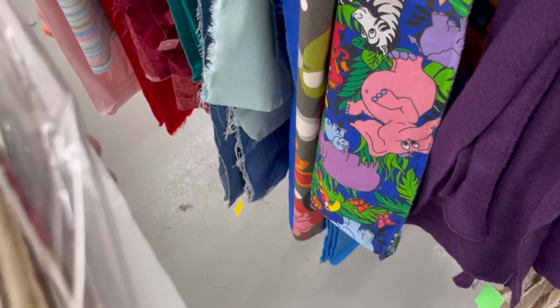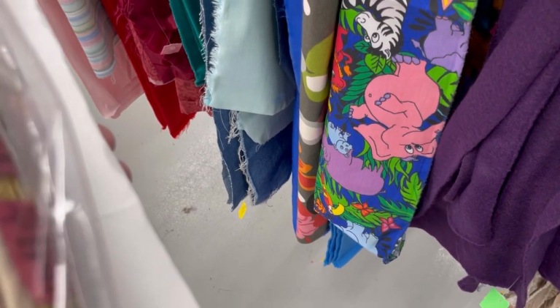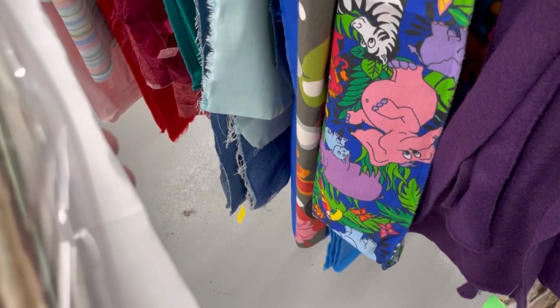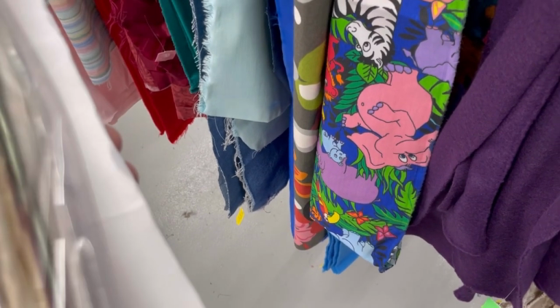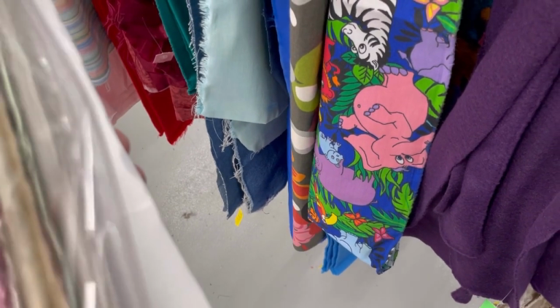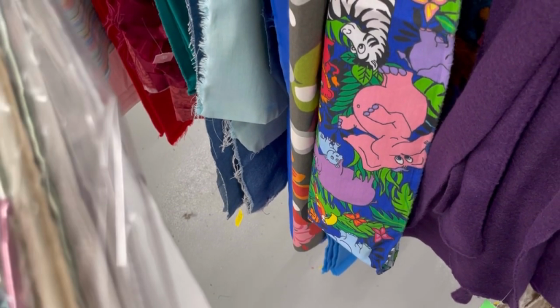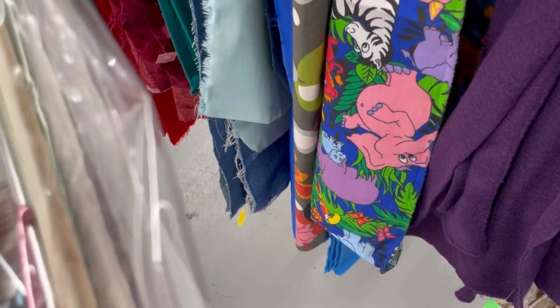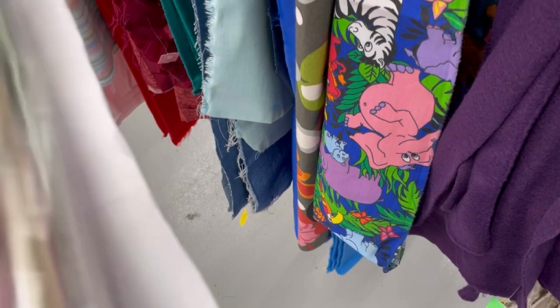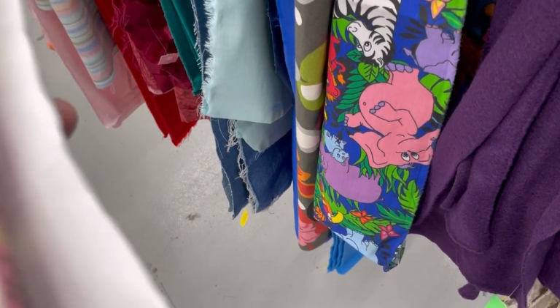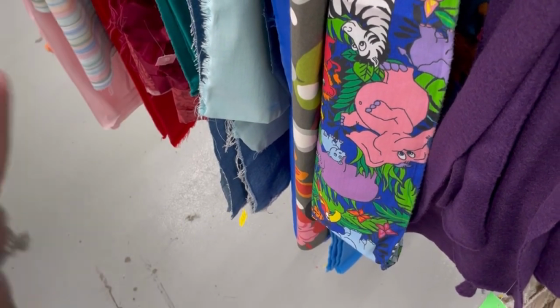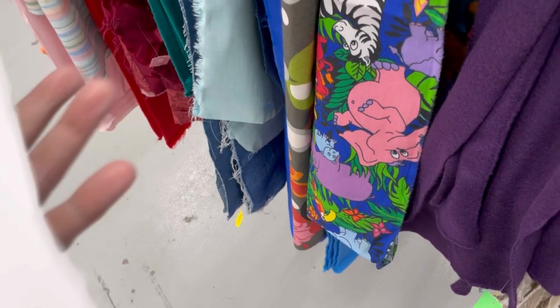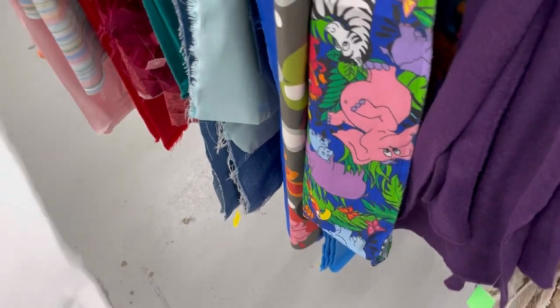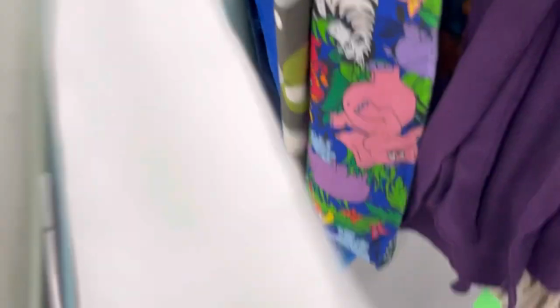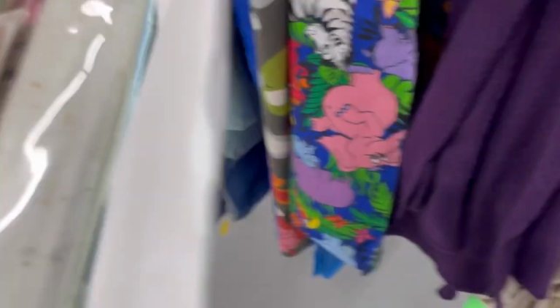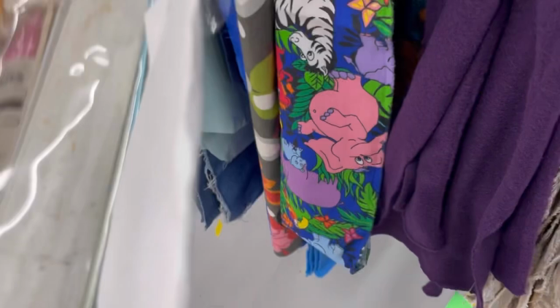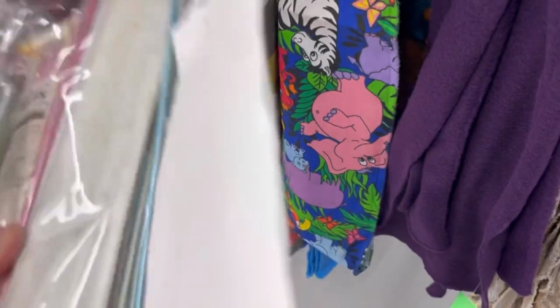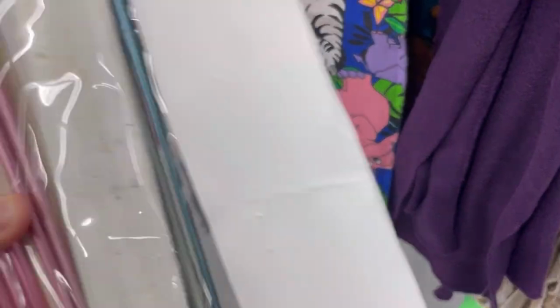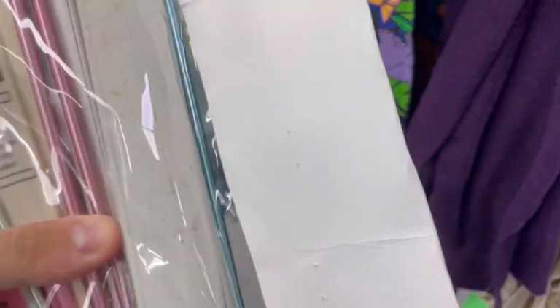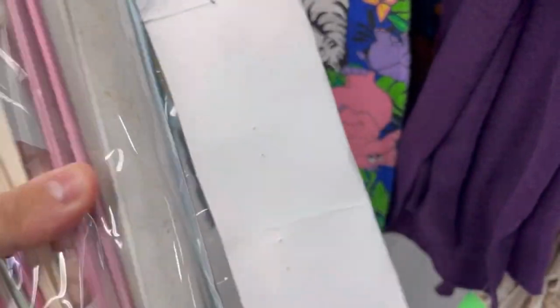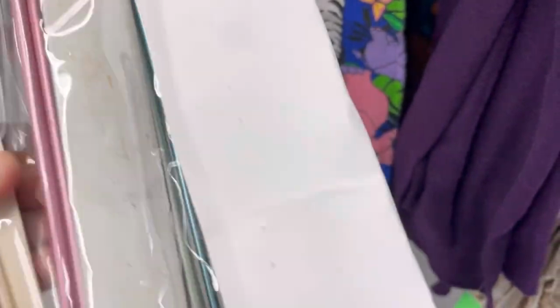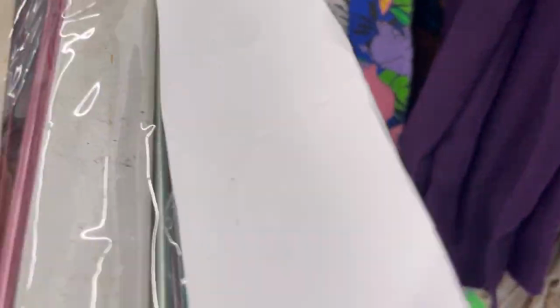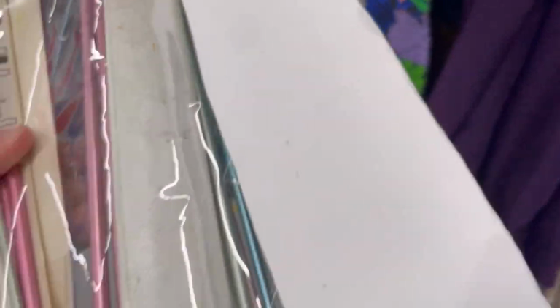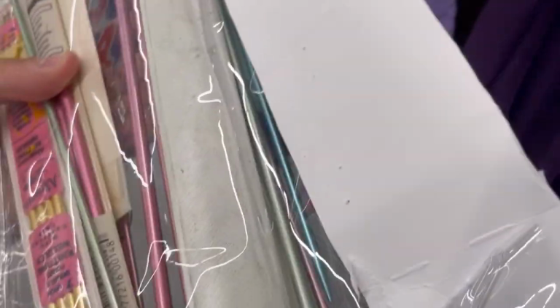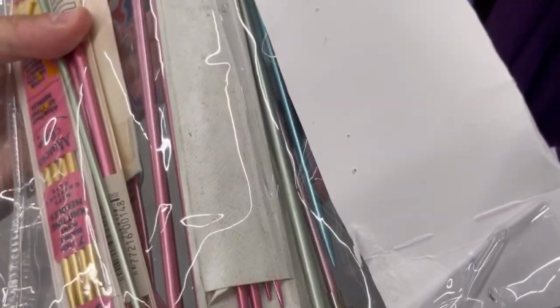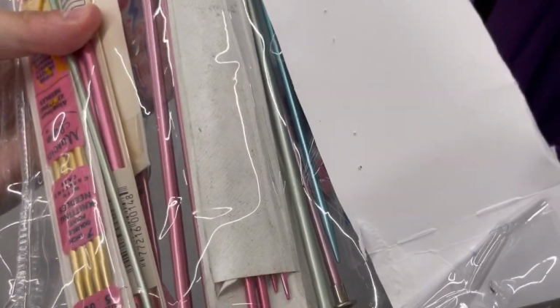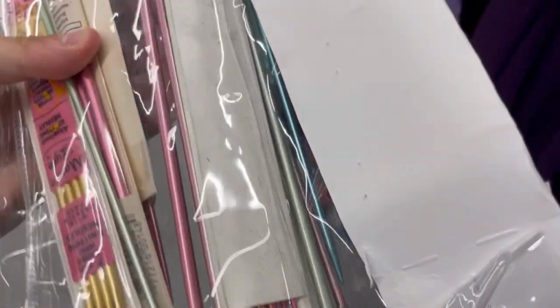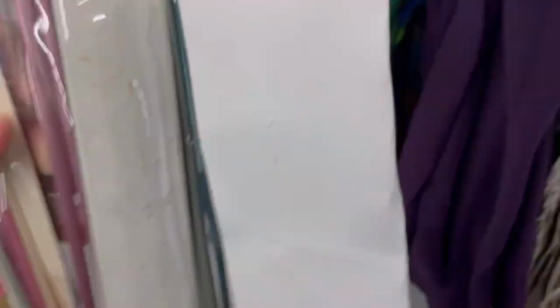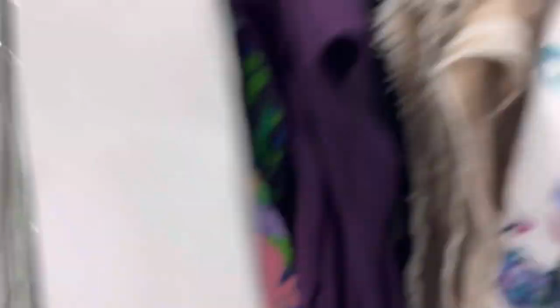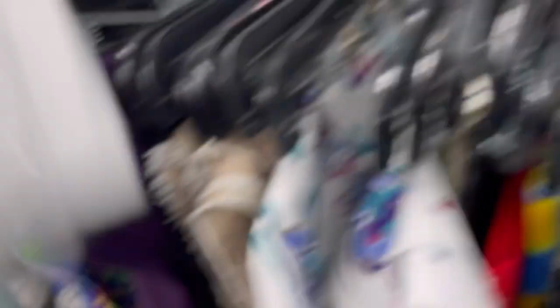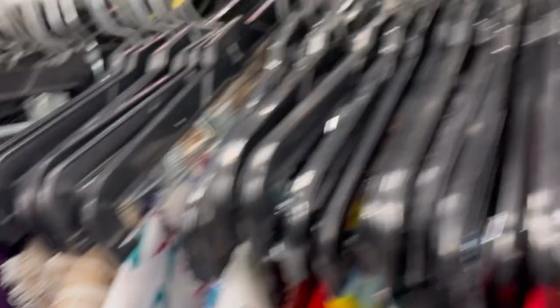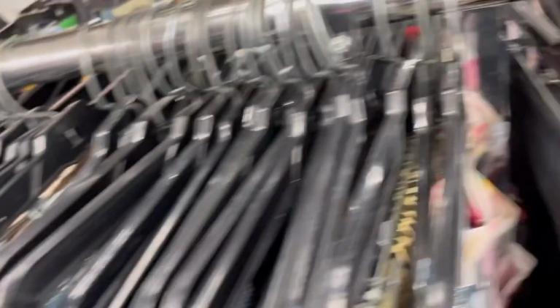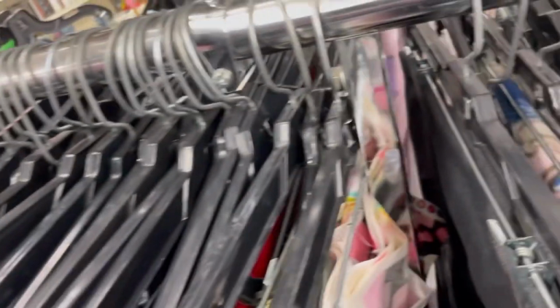Oh my goodness, look at that zoo fabric. I didn't even notice that when I was in the store. What is that elephant doing? Jiminy Cricket, I have no idea.